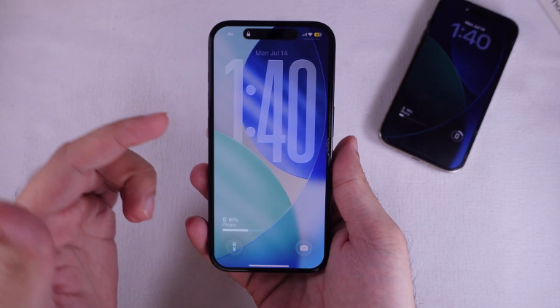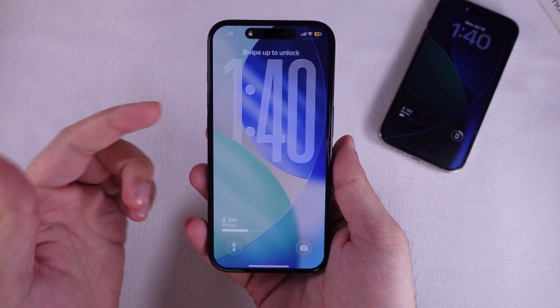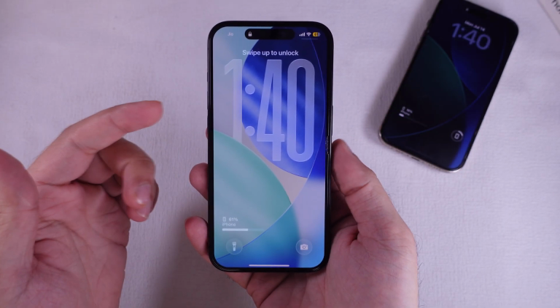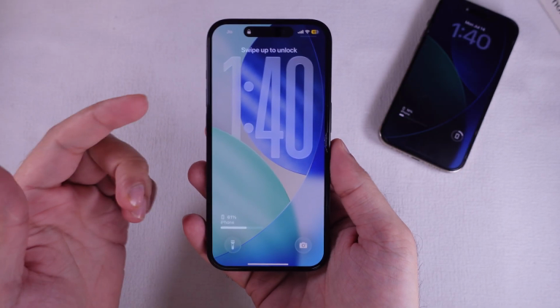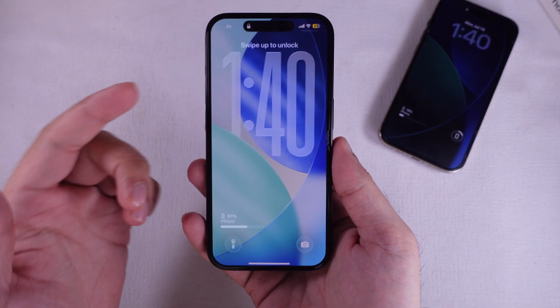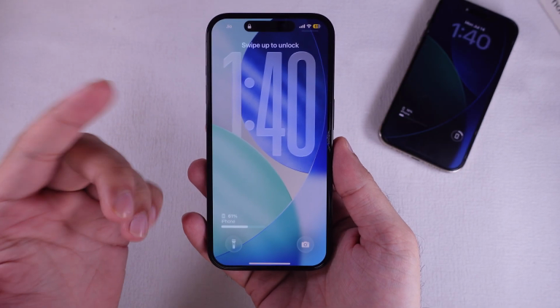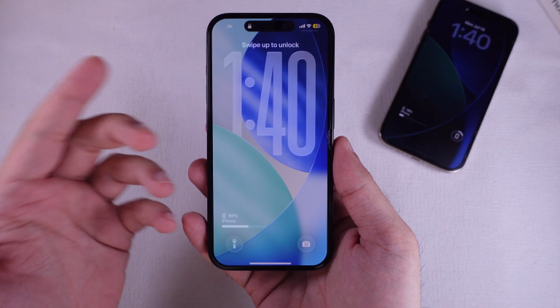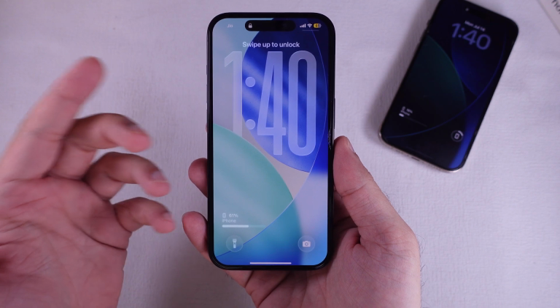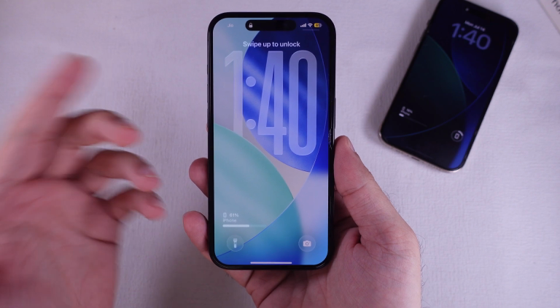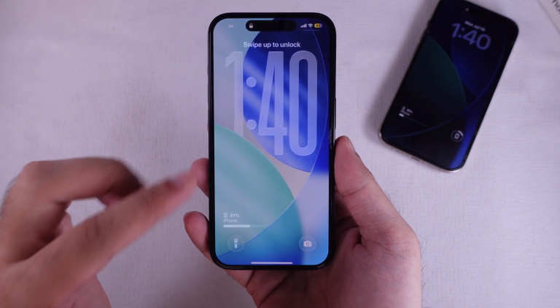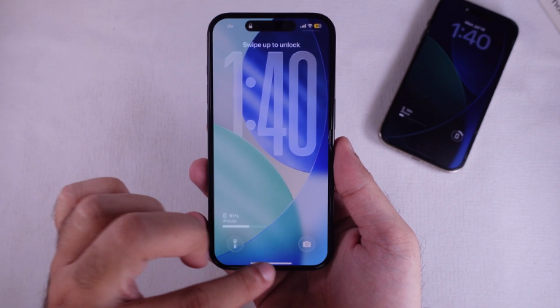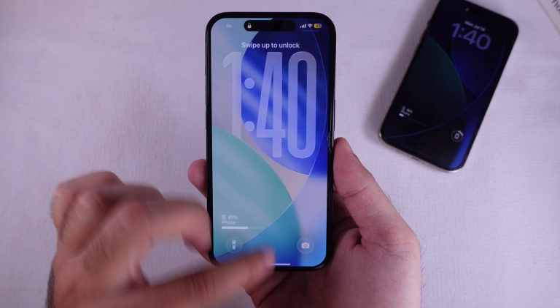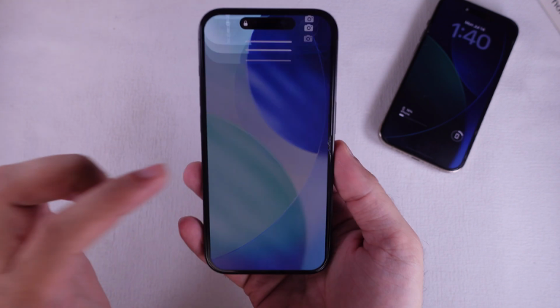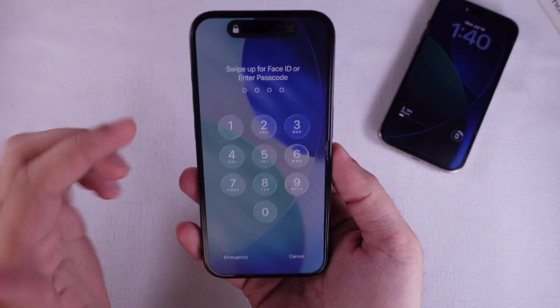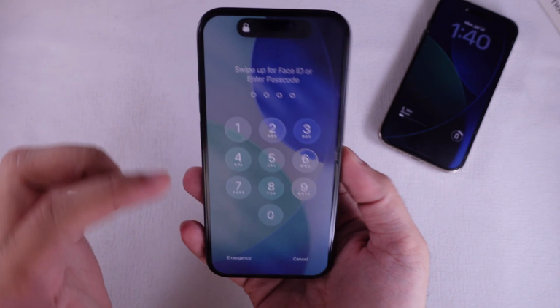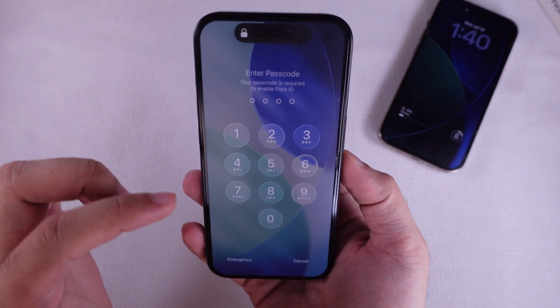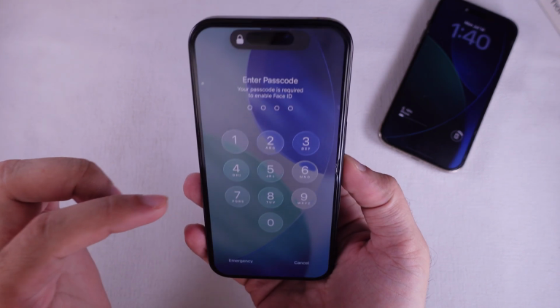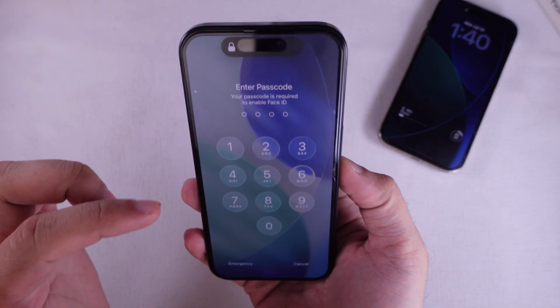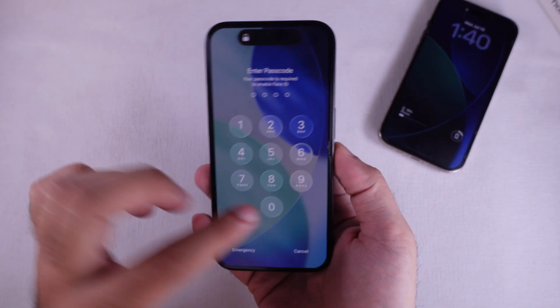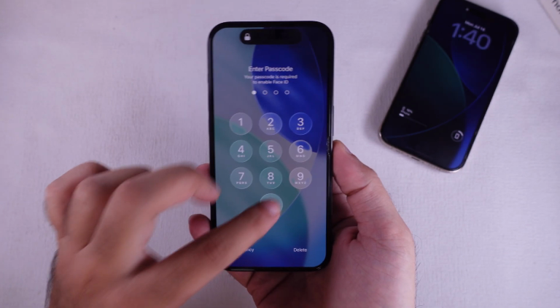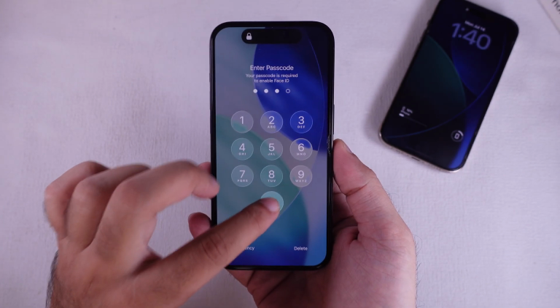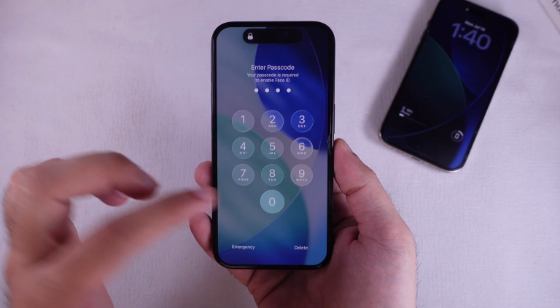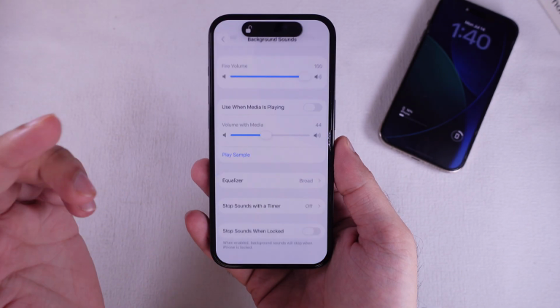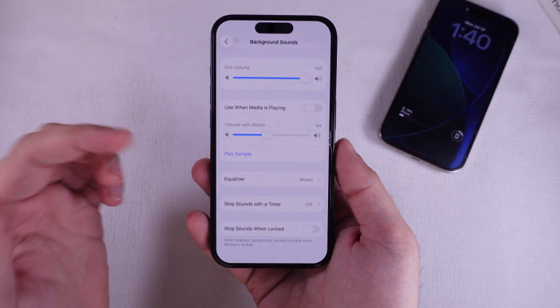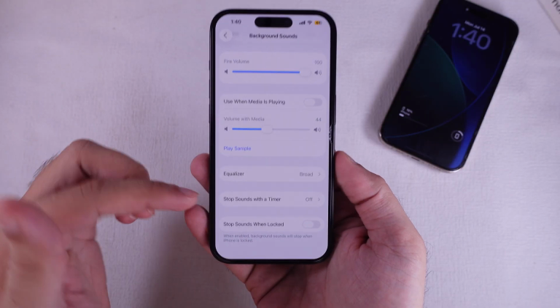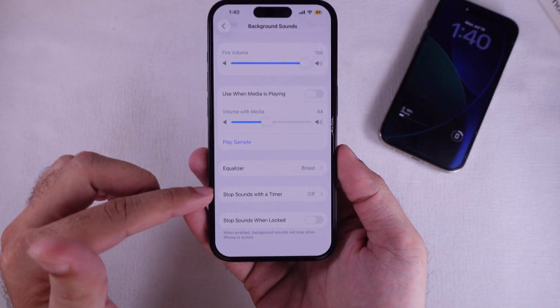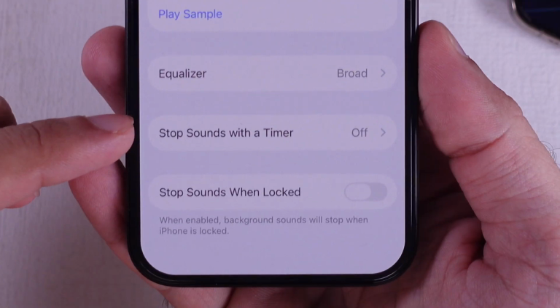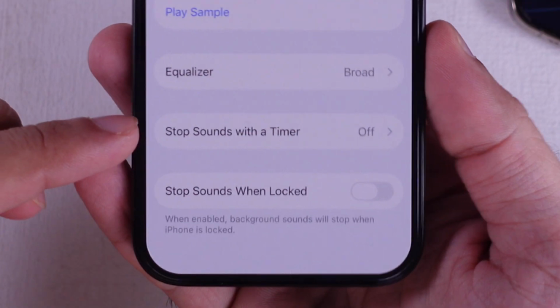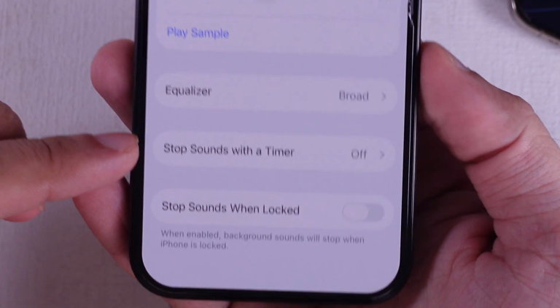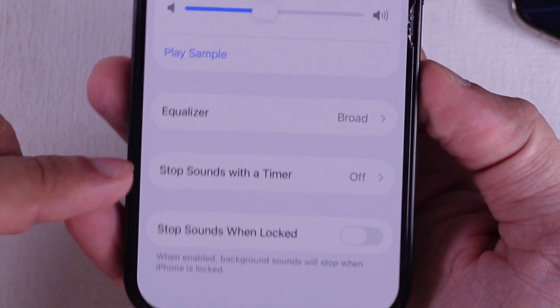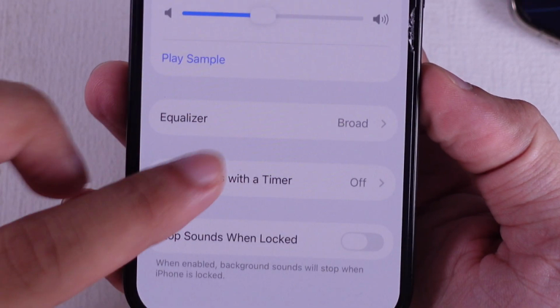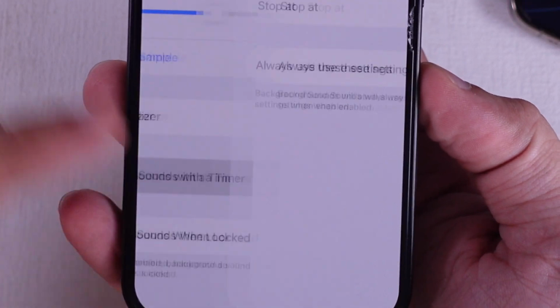Plus, if you're rocking iOS 26 or later on your iPhone, you can use this slick Stop Sounds With a Timer feature to have your background sounds cut off all by themselves.